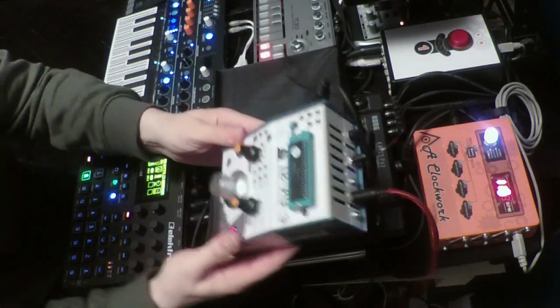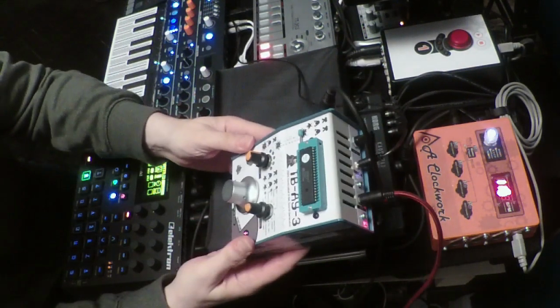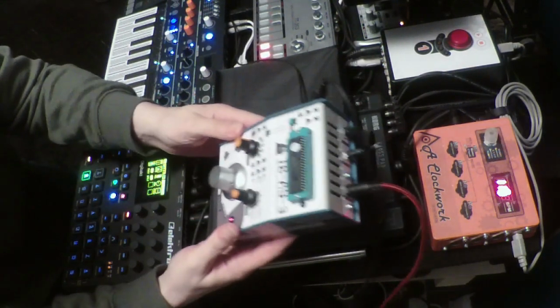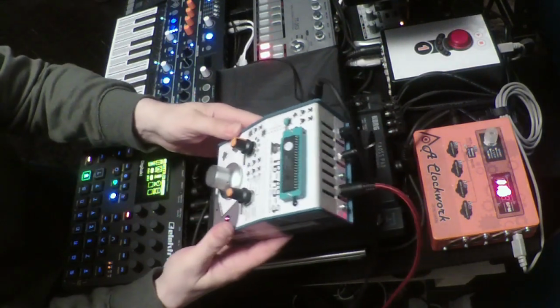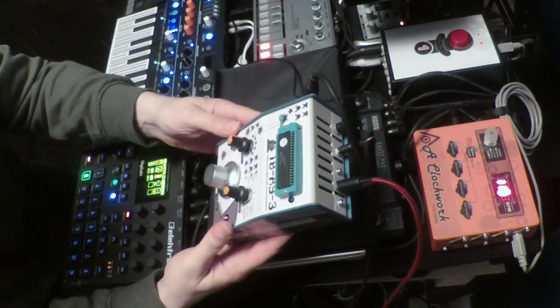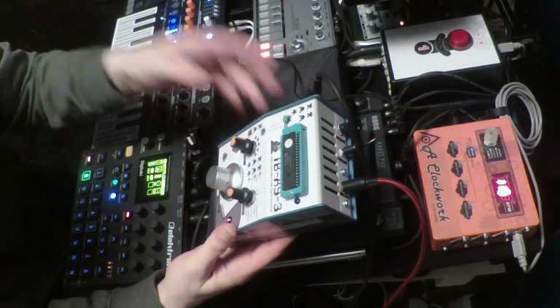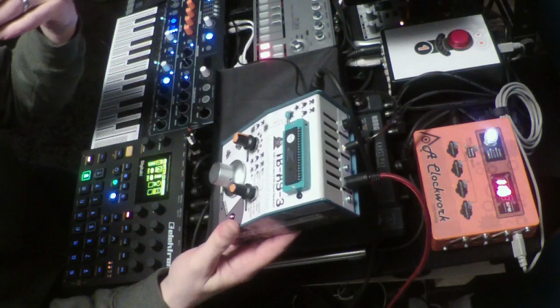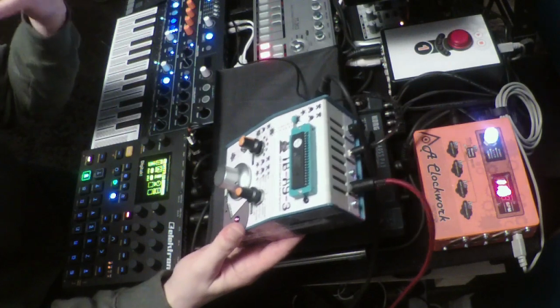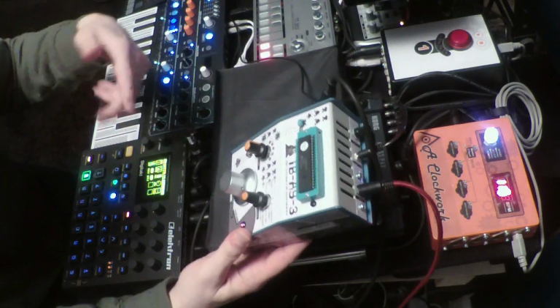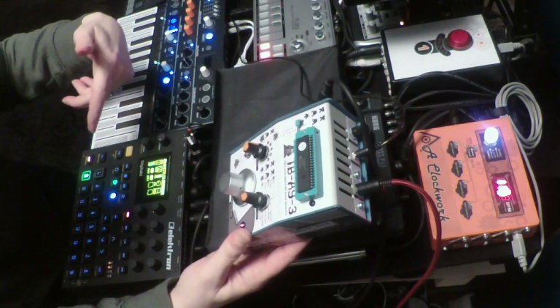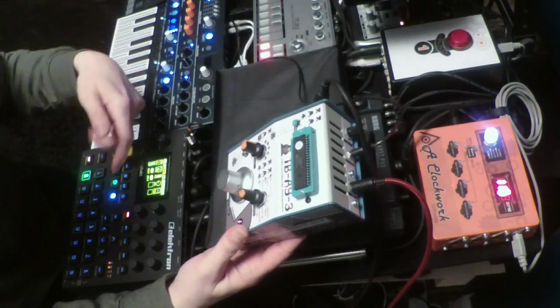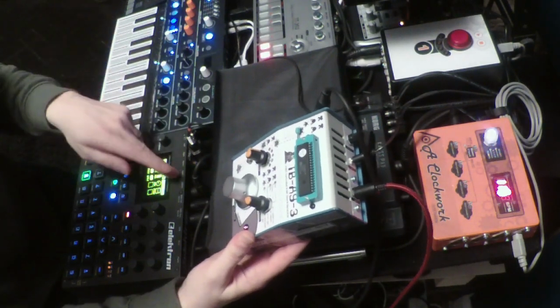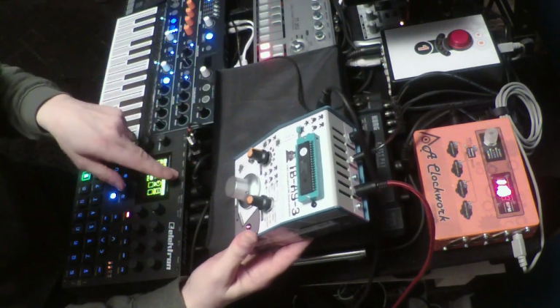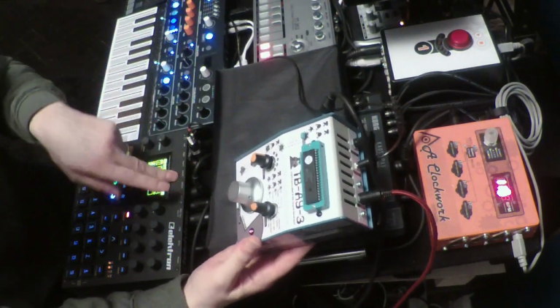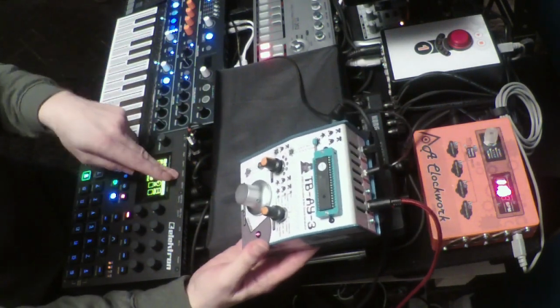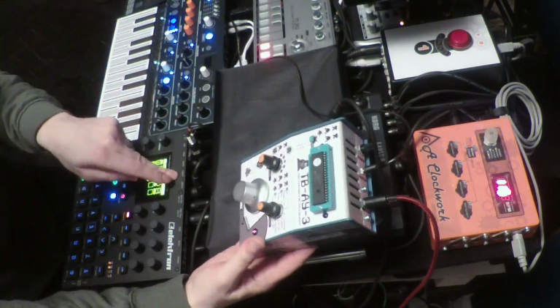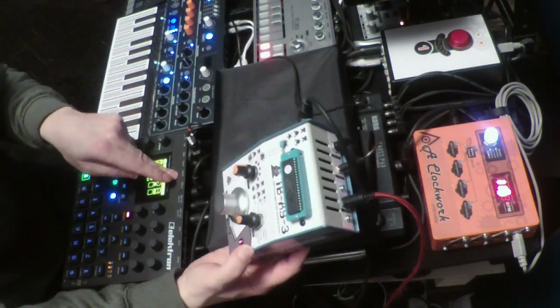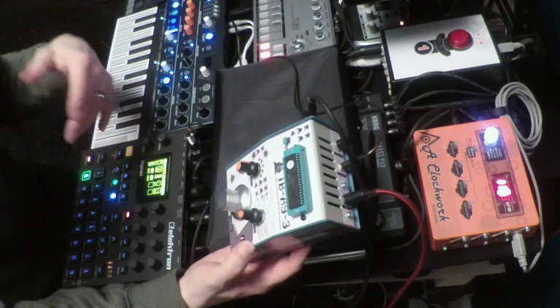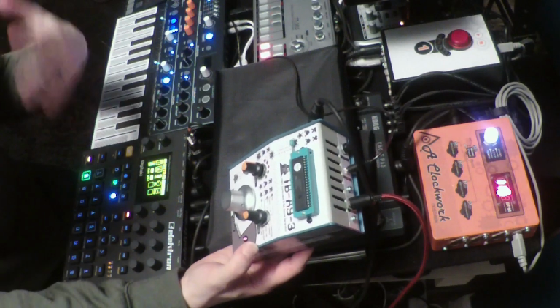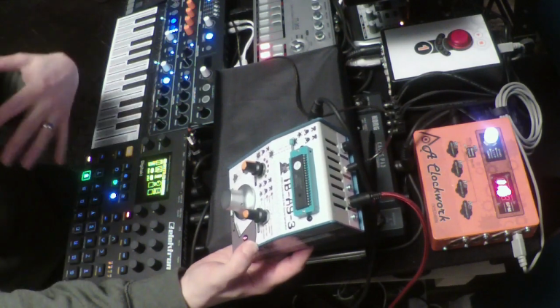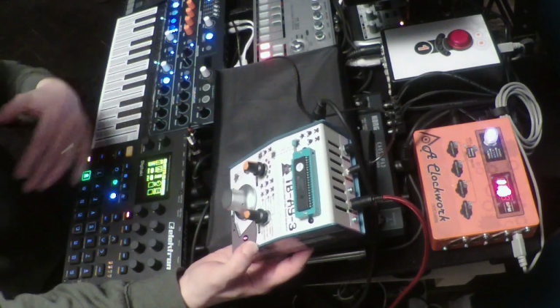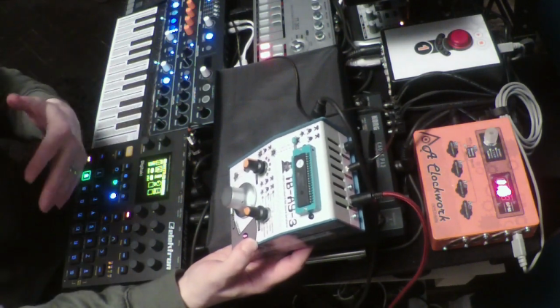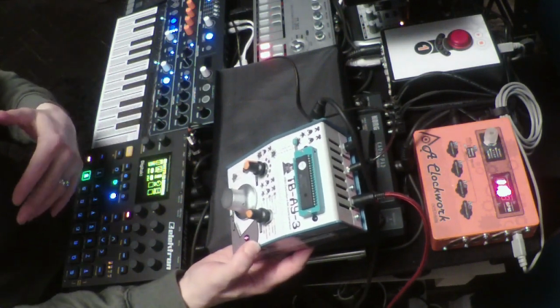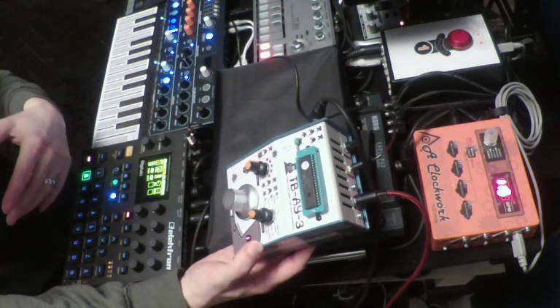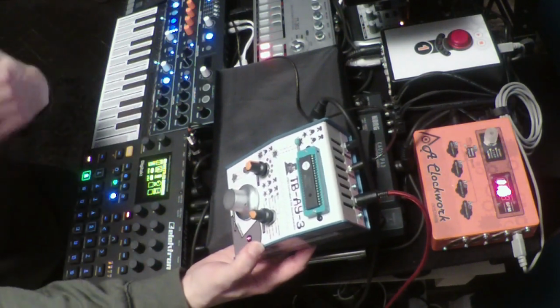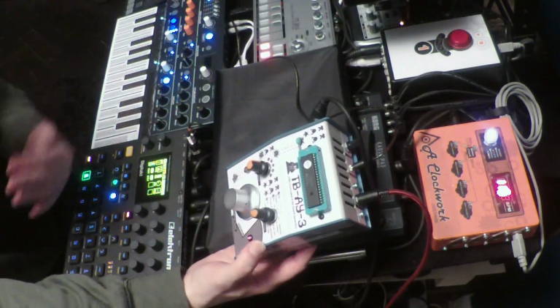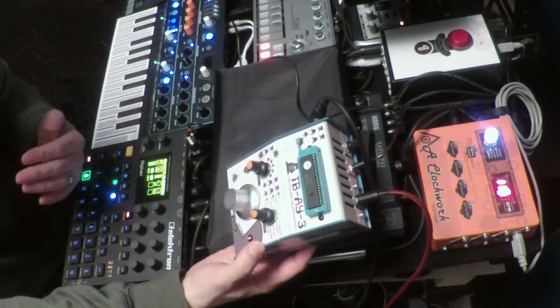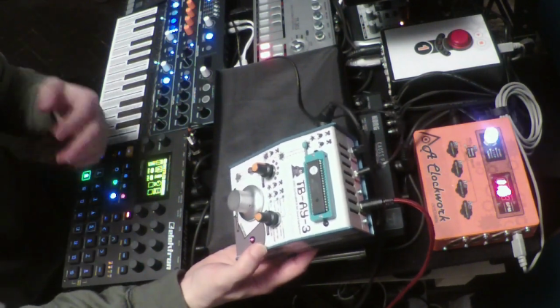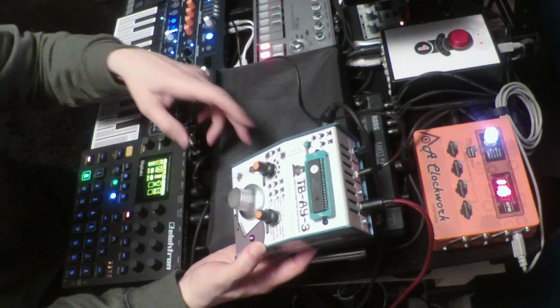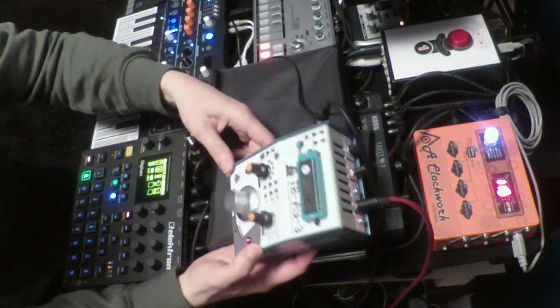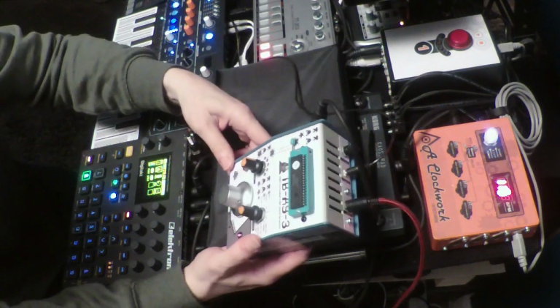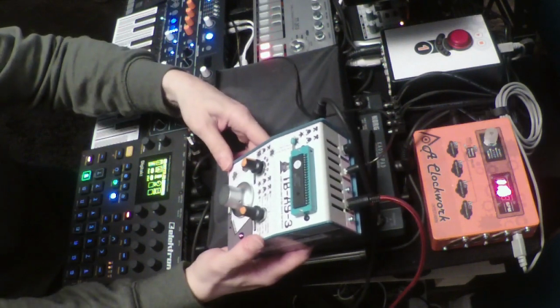The box is really designed to work together with — in my case — the Electron Digitec. It's really just to get some additional sounds, but really some genuine 8-bit sounds in there.